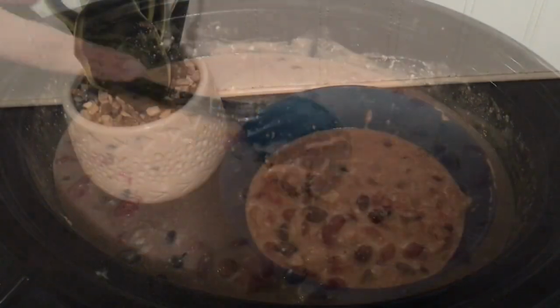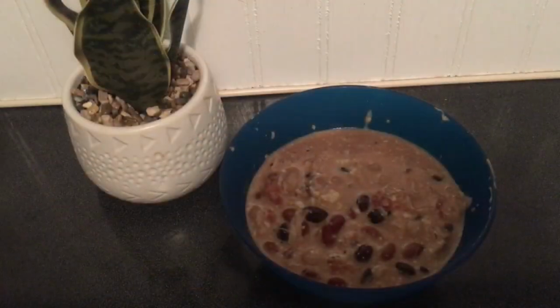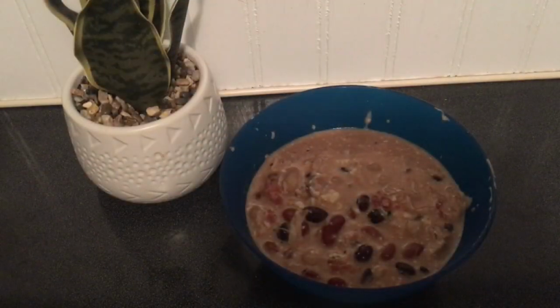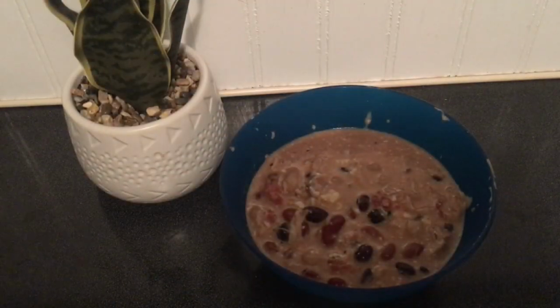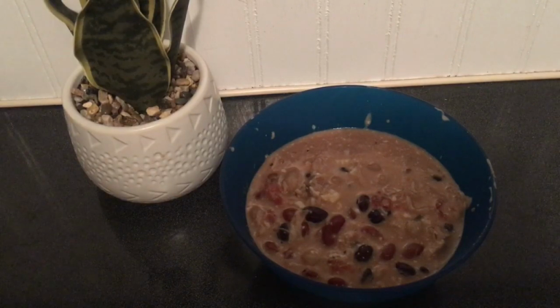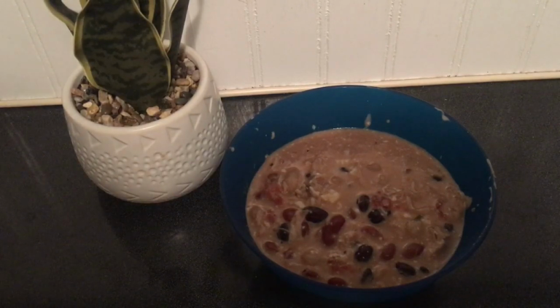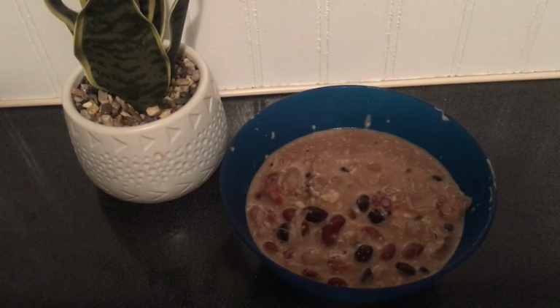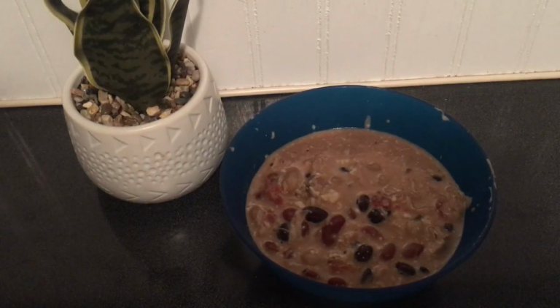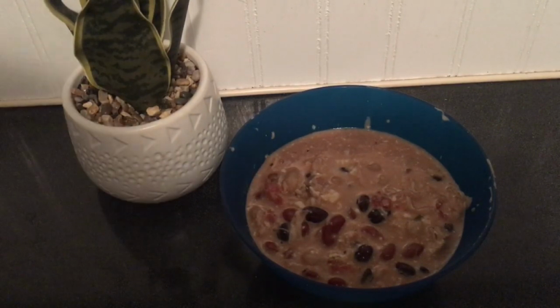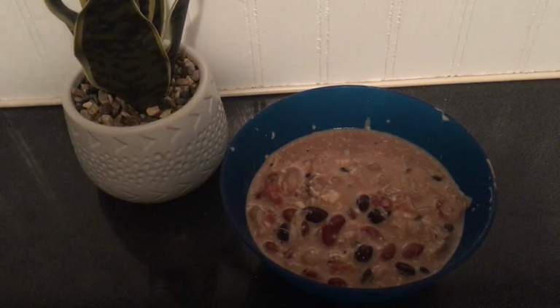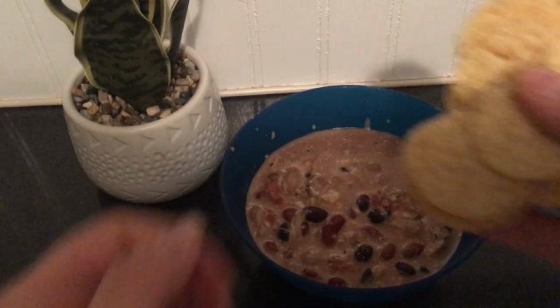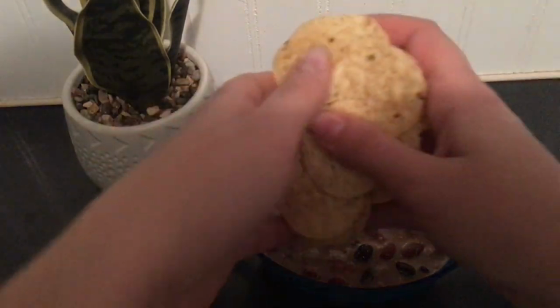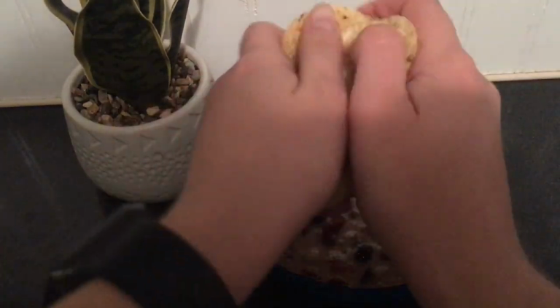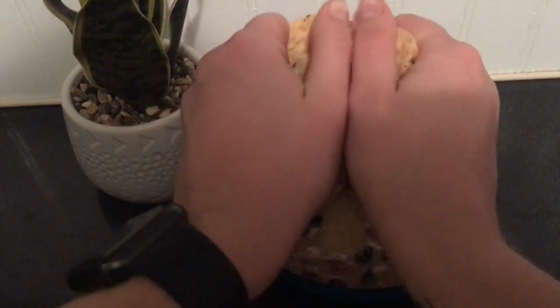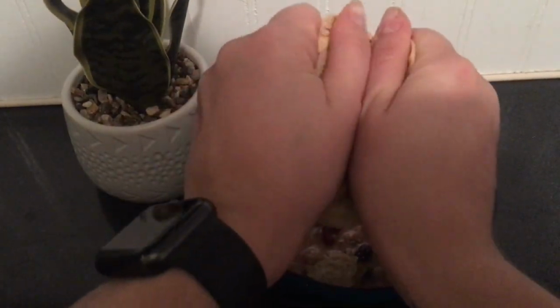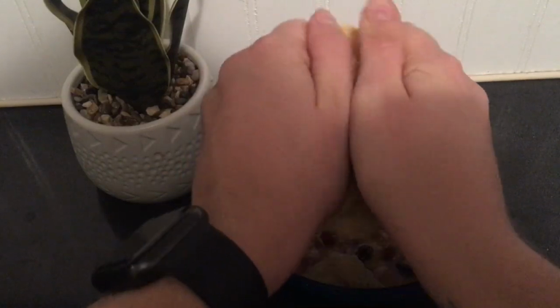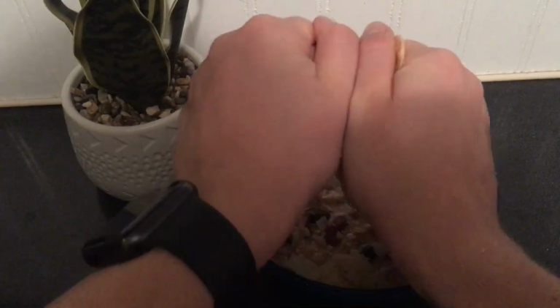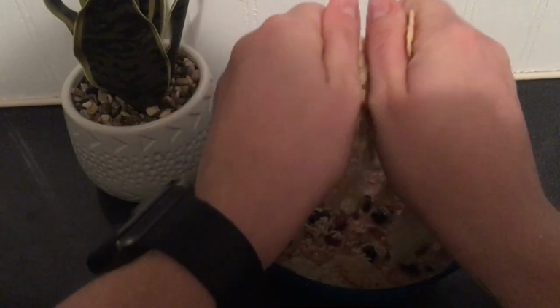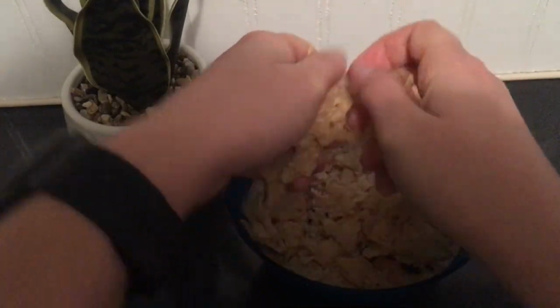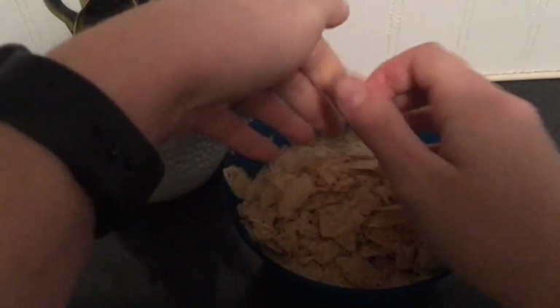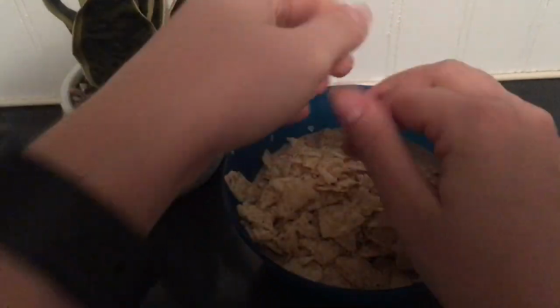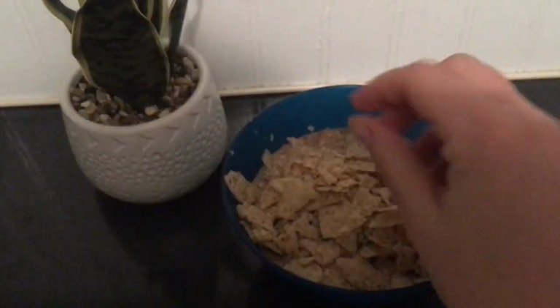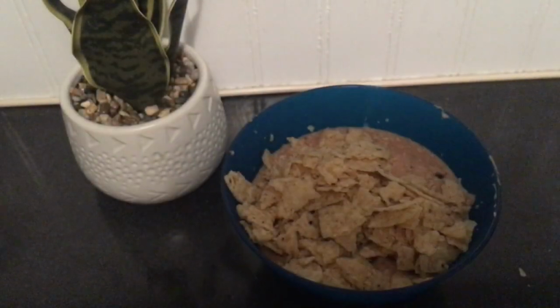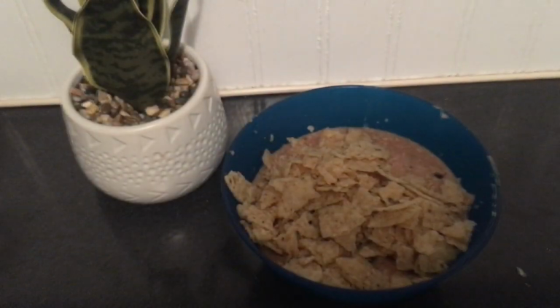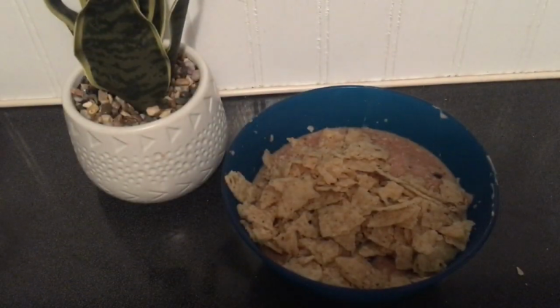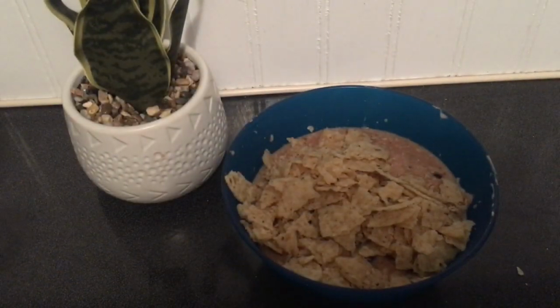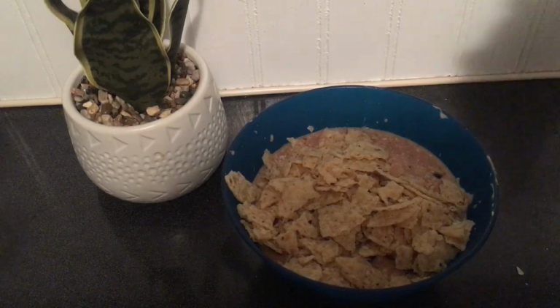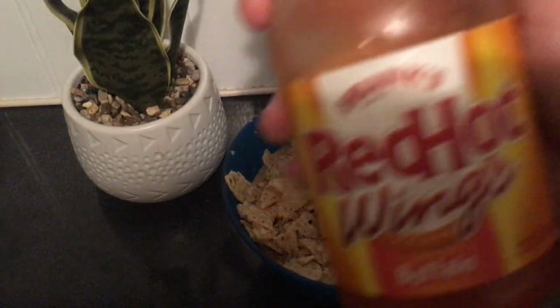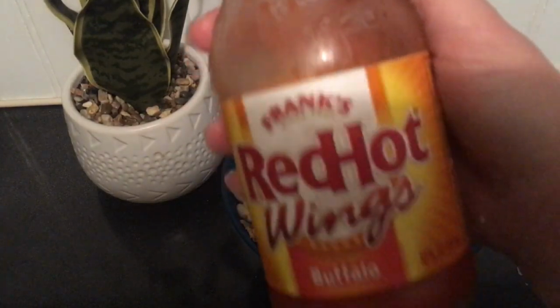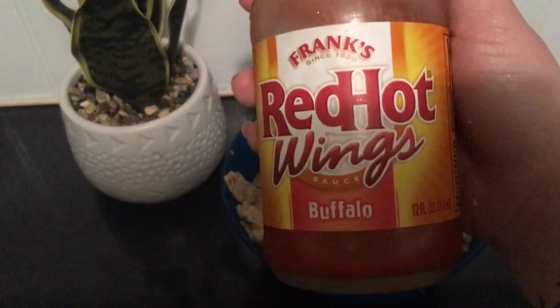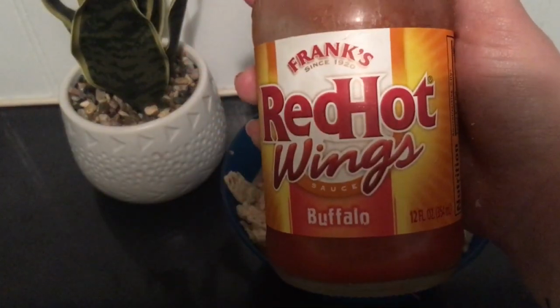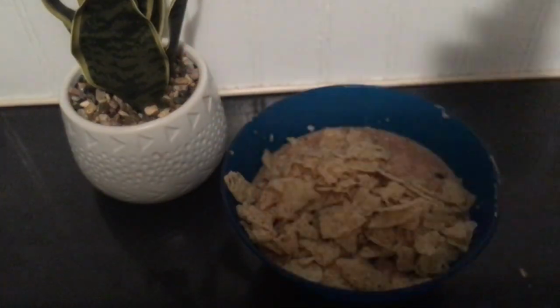There are so many good fixings you can add to this. Some that I like are tortilla chips, and you'll see me add in buffalo sauce, but I've also known of people adding in crackers, shredded cheese, sour cream — the list can go on and on.